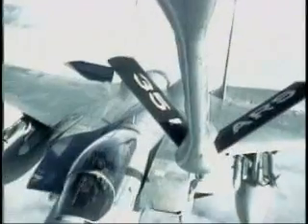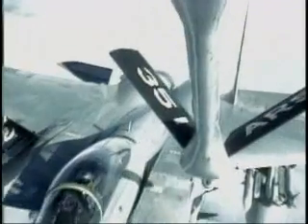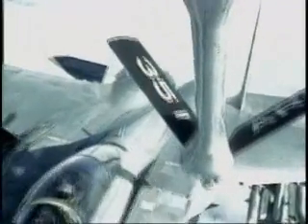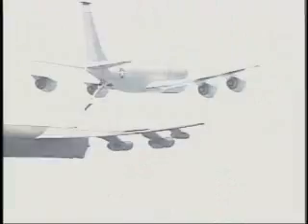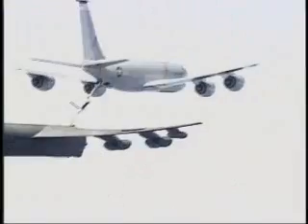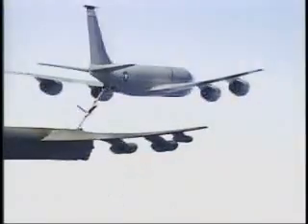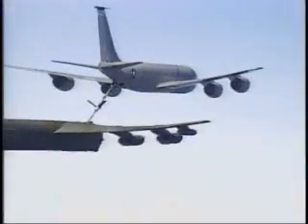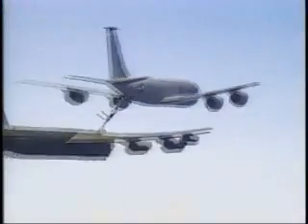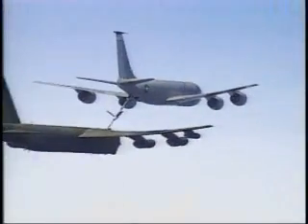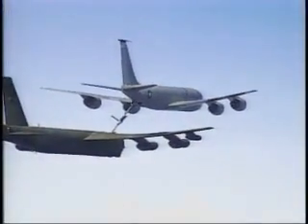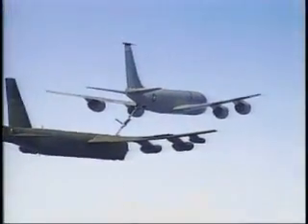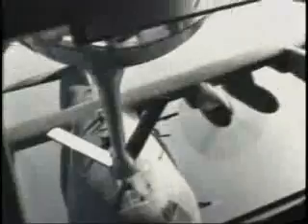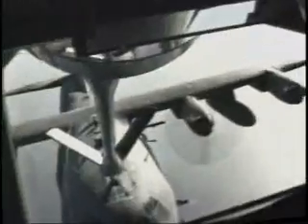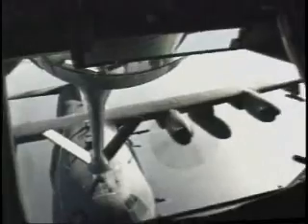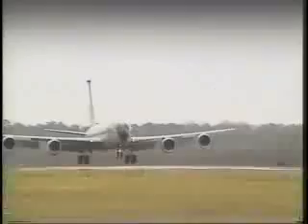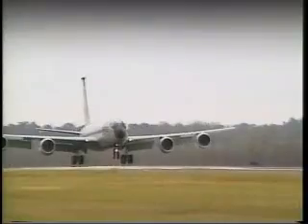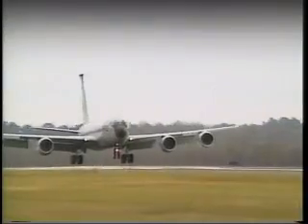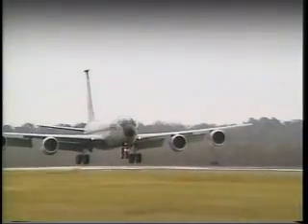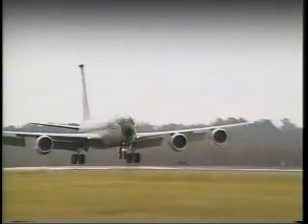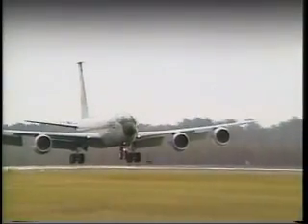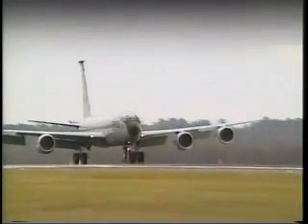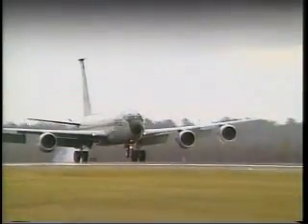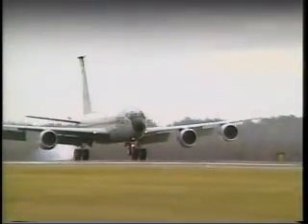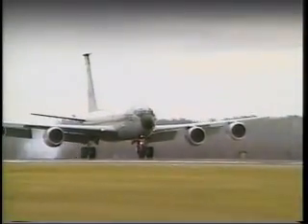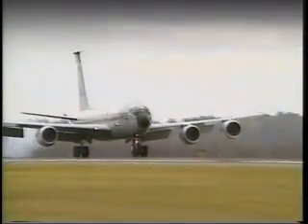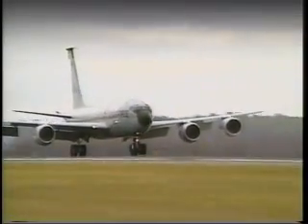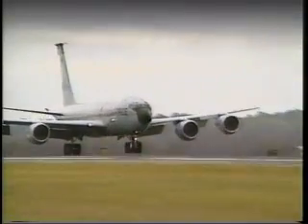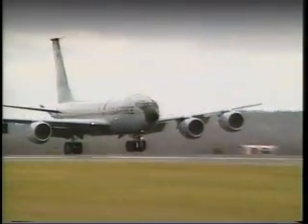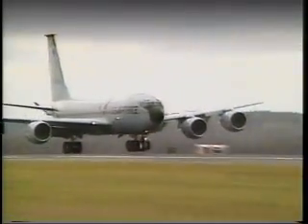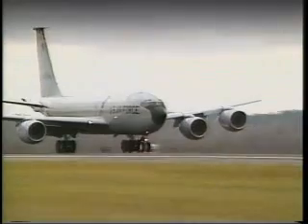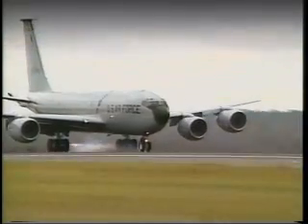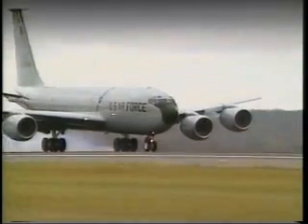Whether fueling a fighter, bomber or a cargo aircraft, the KC-135 Stratotanker continues to play a vital role in military air operations and the war on terrorism.